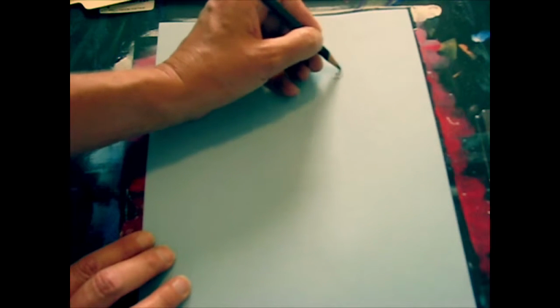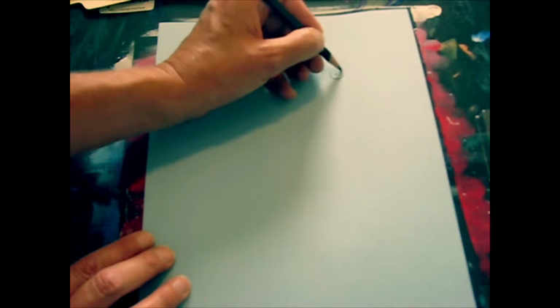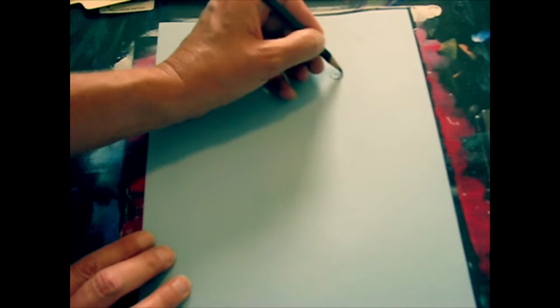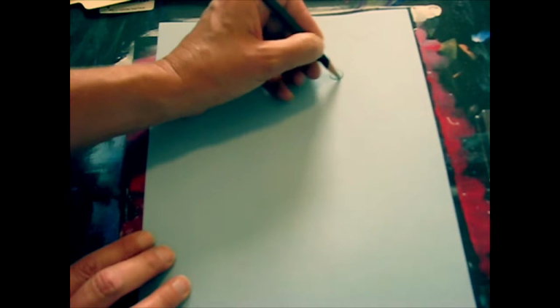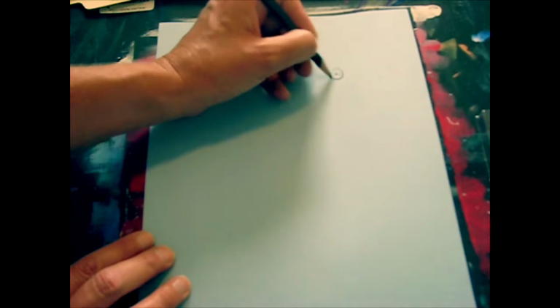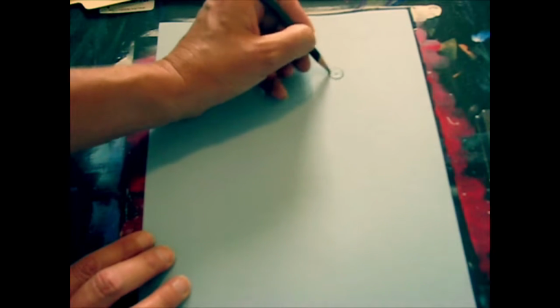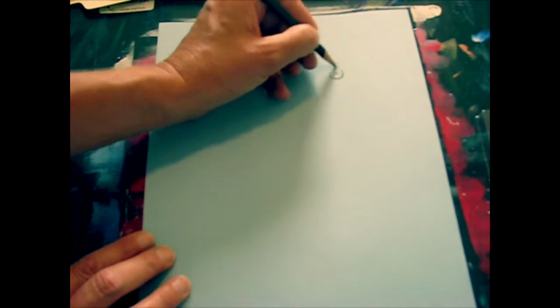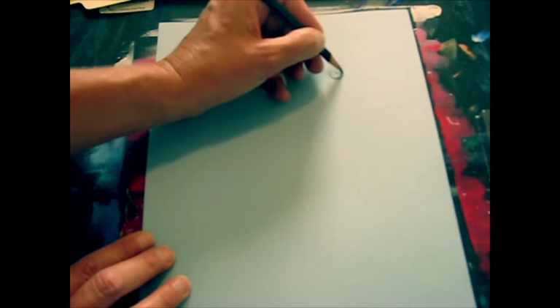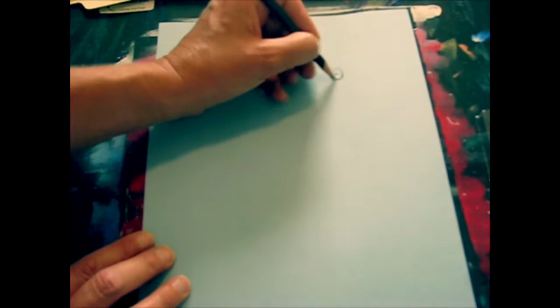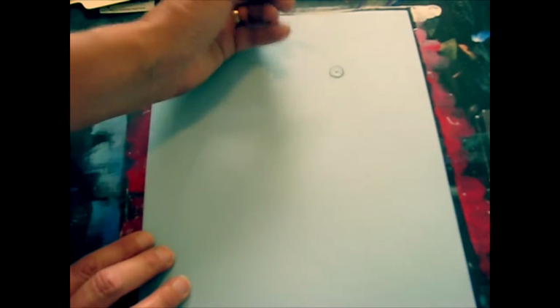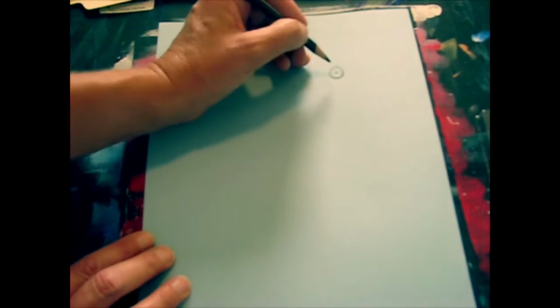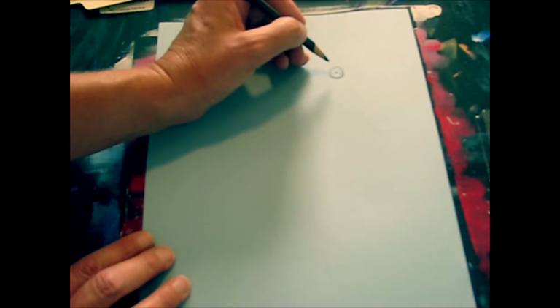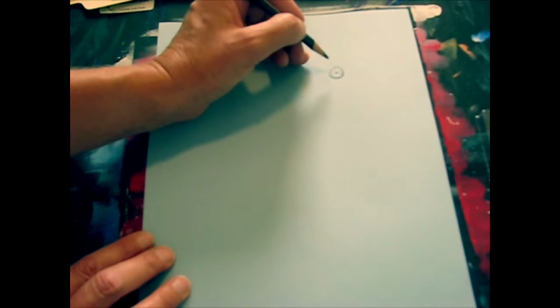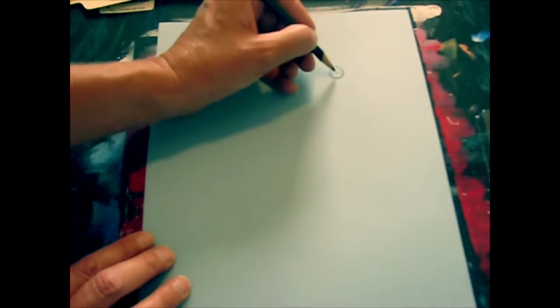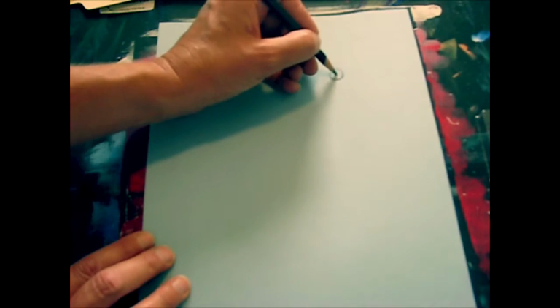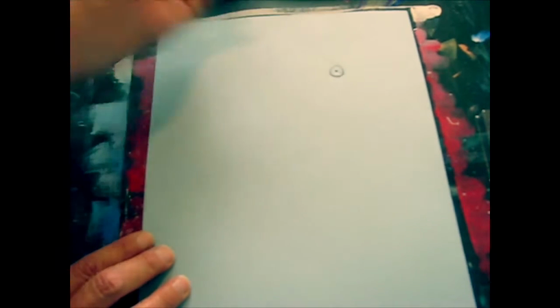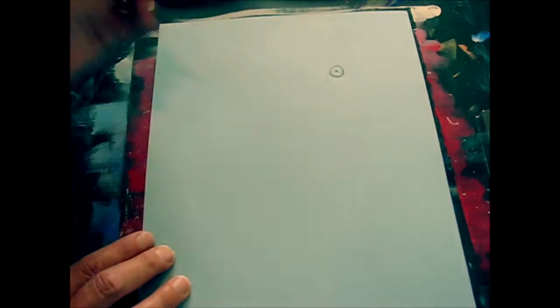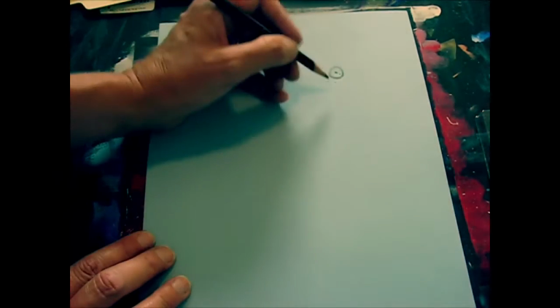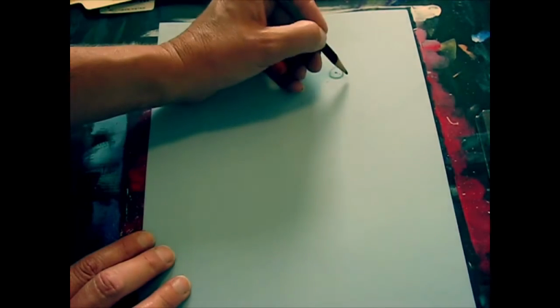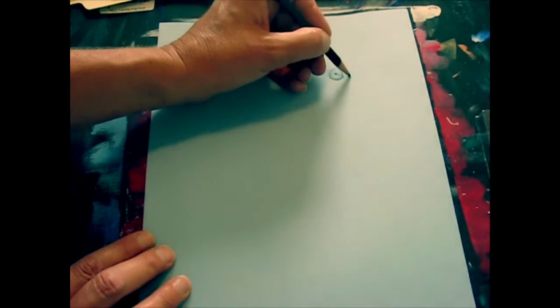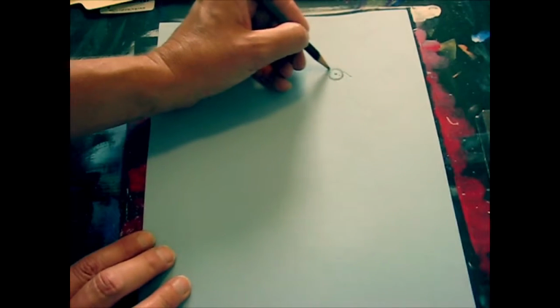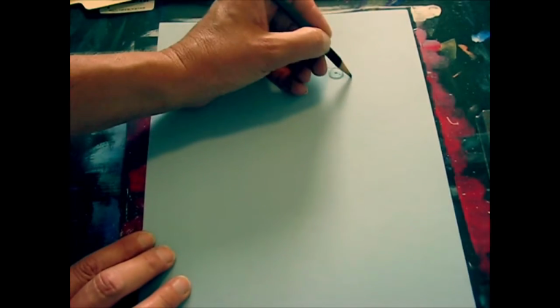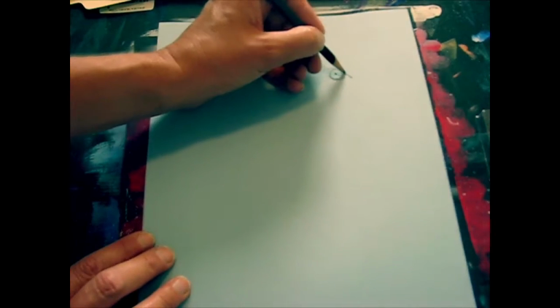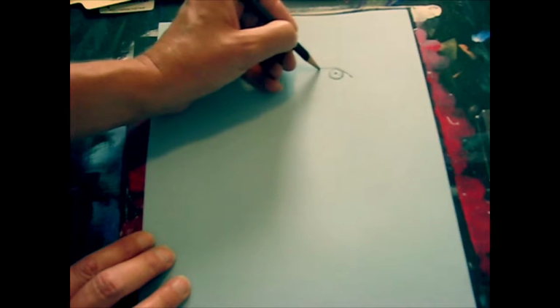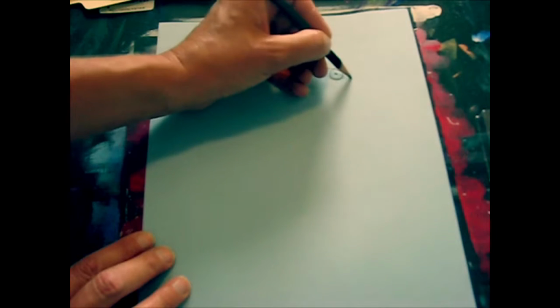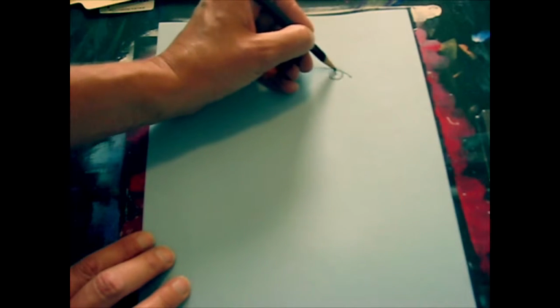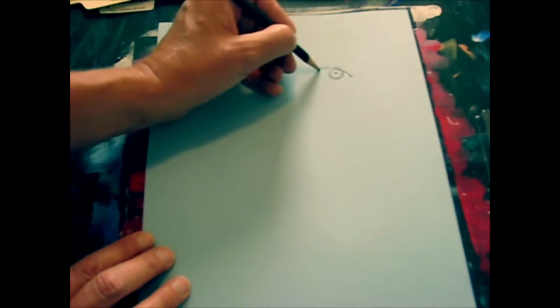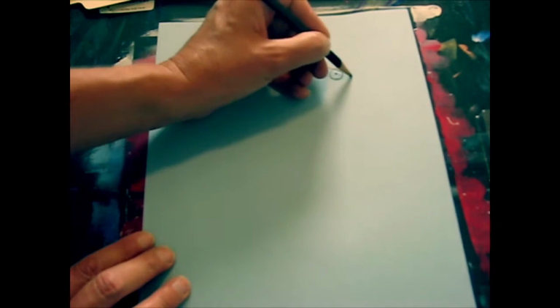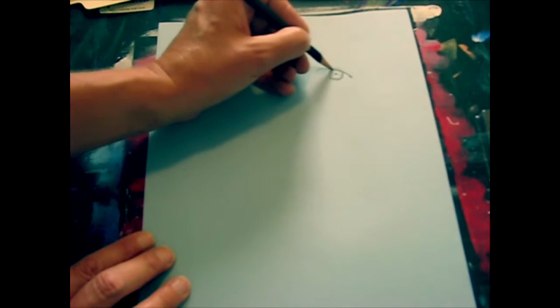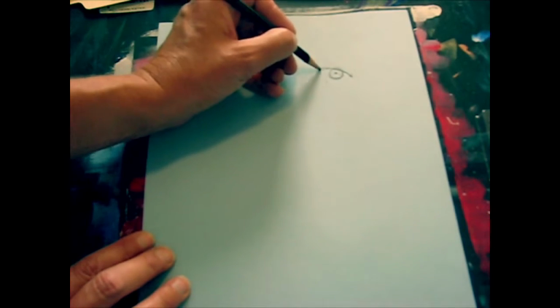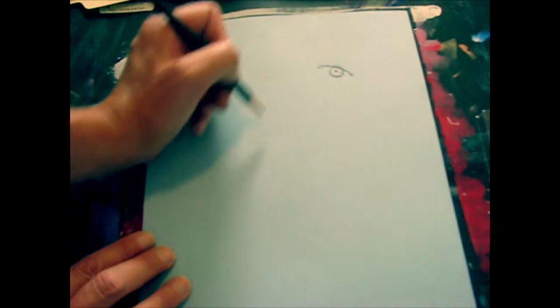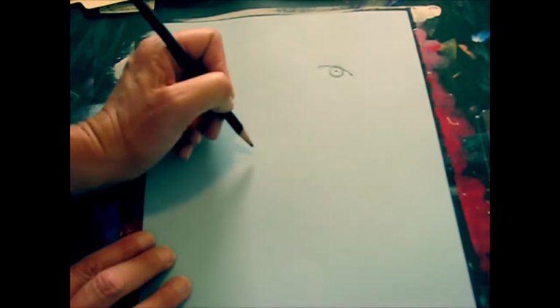Around that dot I'm going to draw a circle. That circle is probably about the size of a dime, so that gives you a rough idea. Now I'm going to draw sort of like a rainbow shape through the top of that.